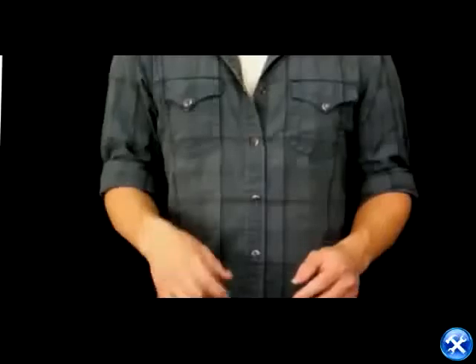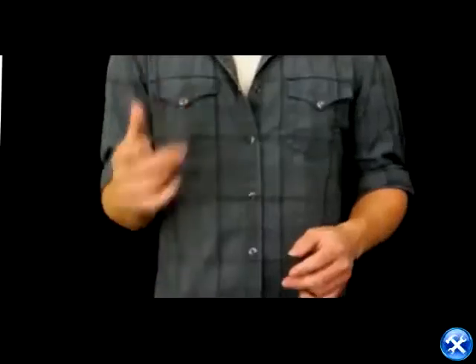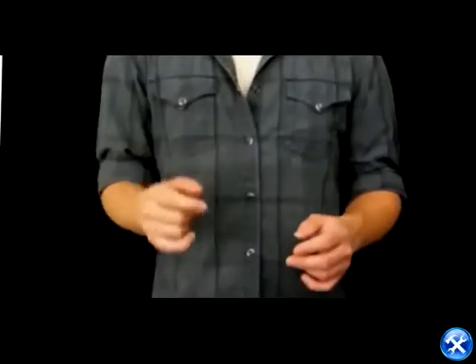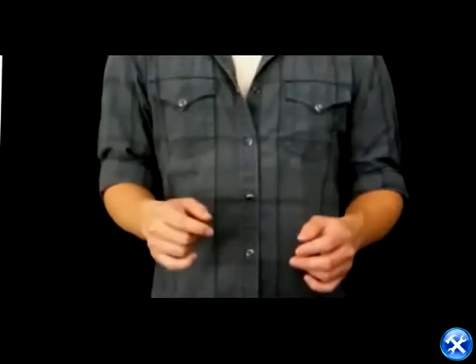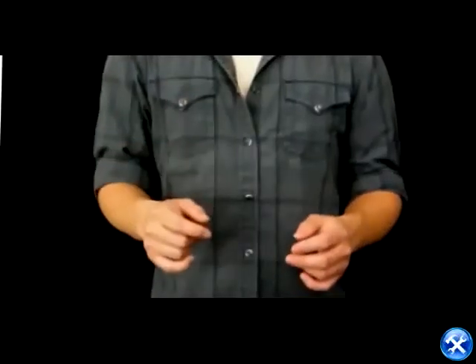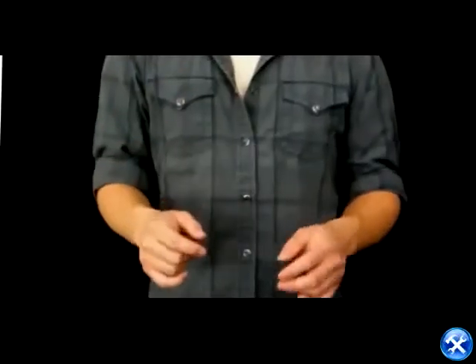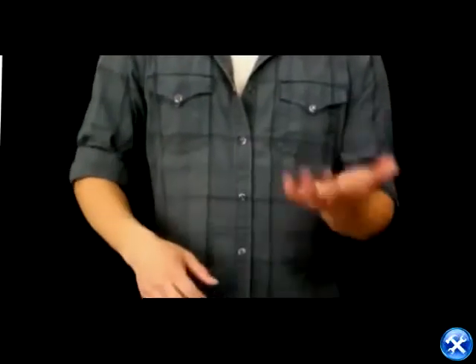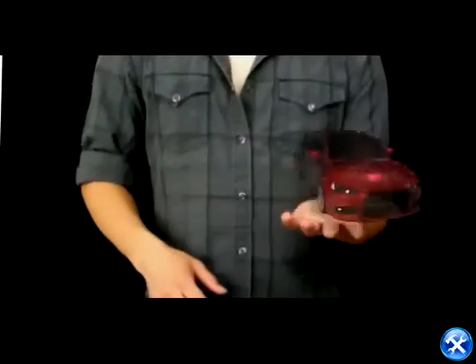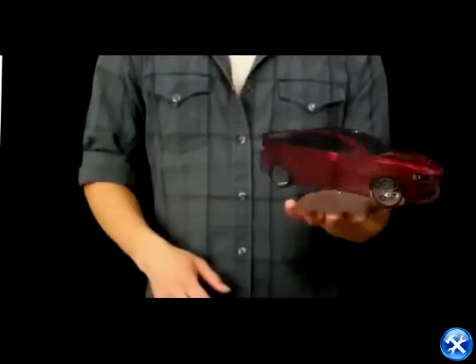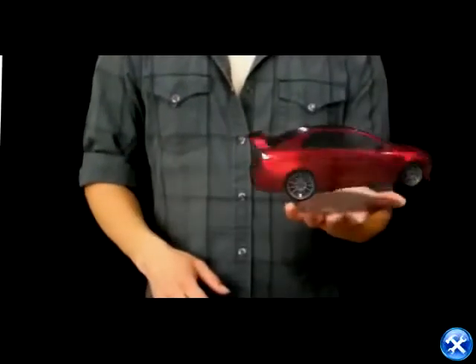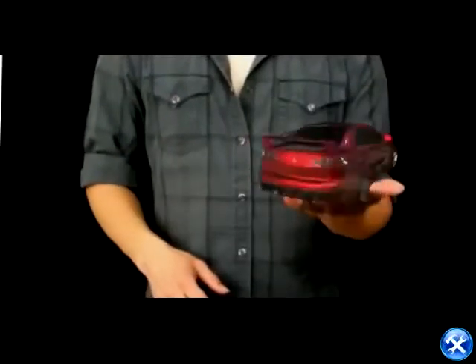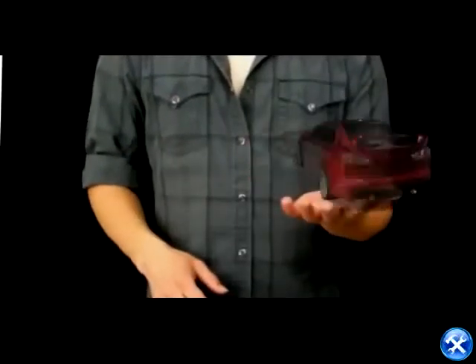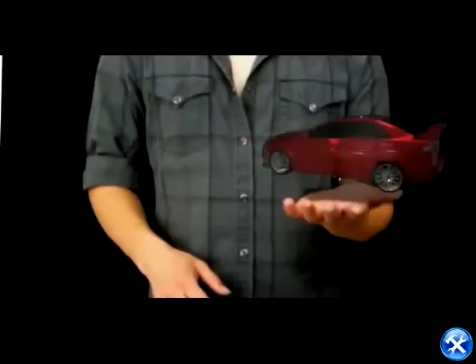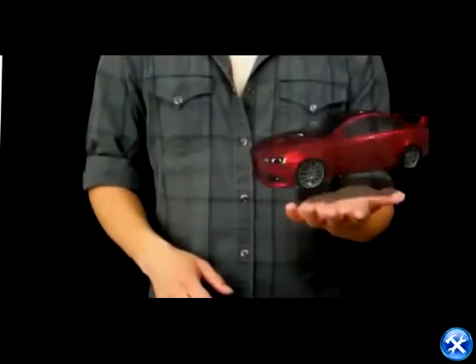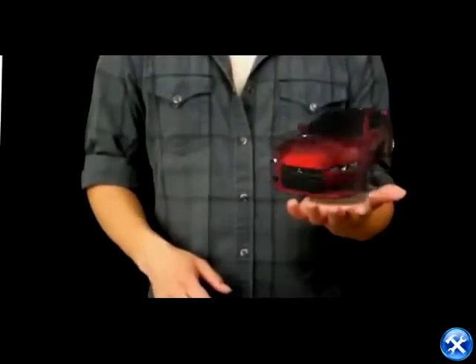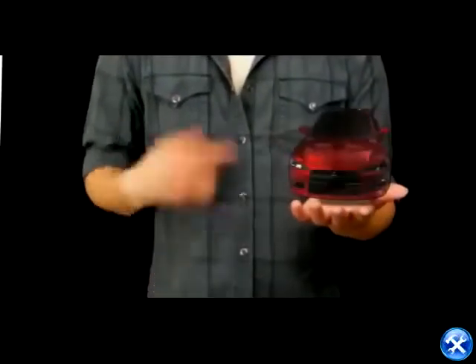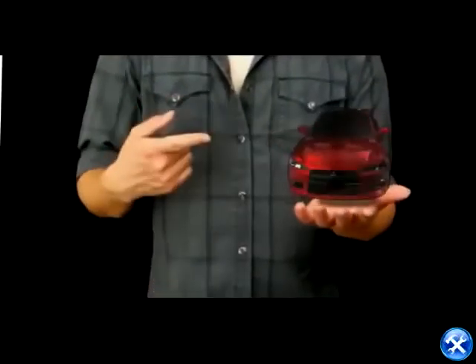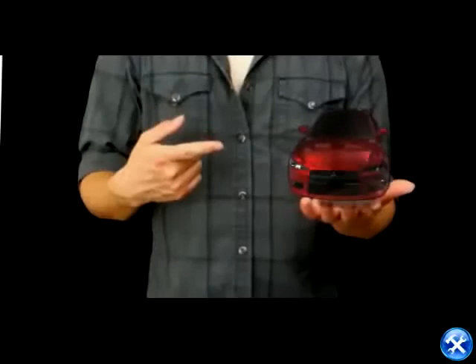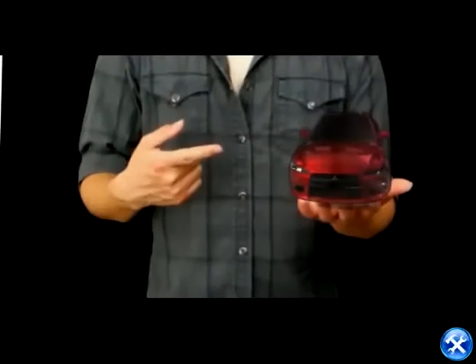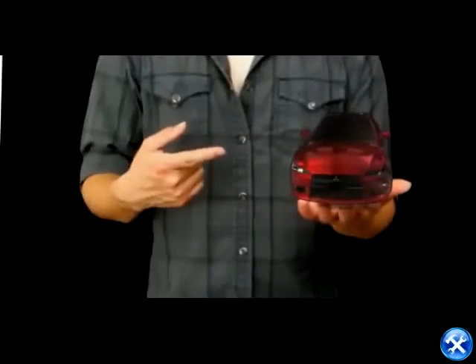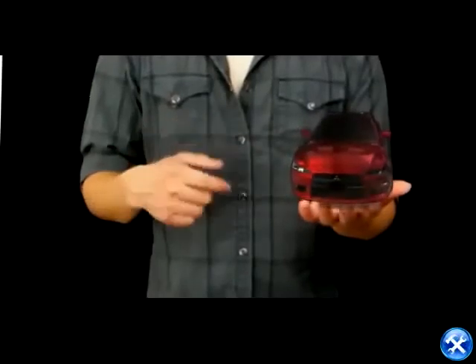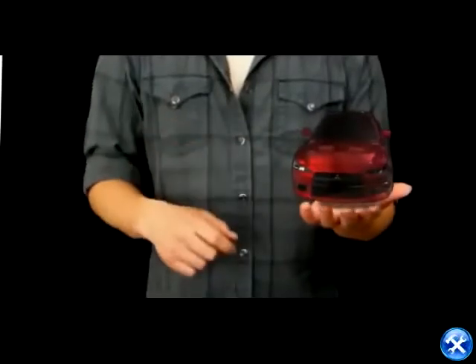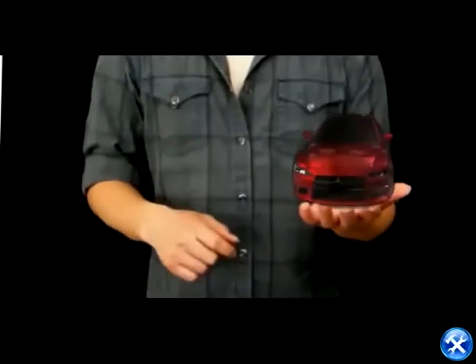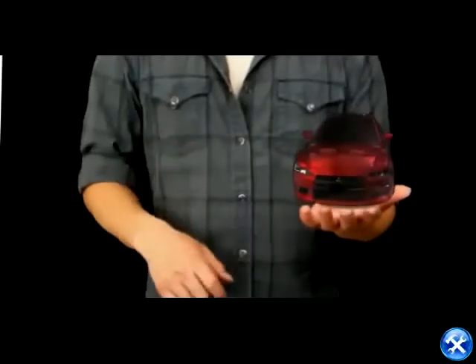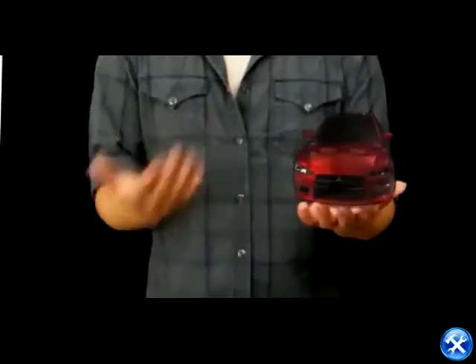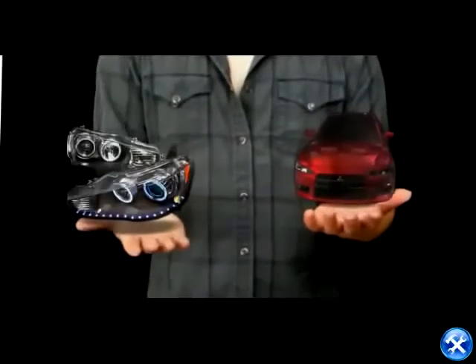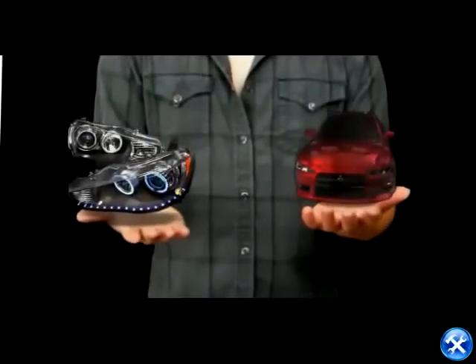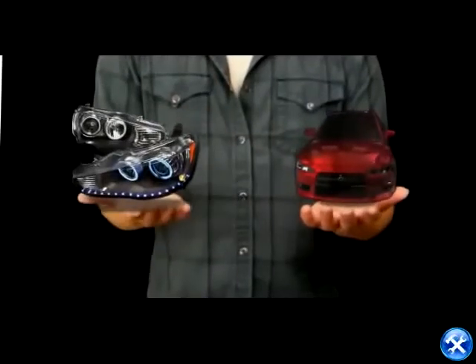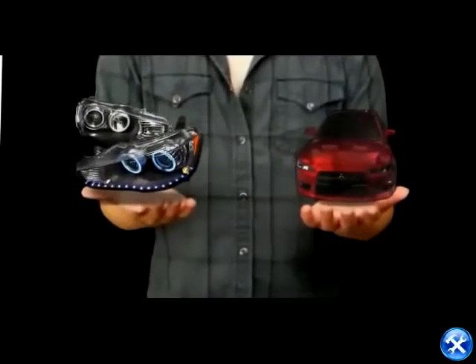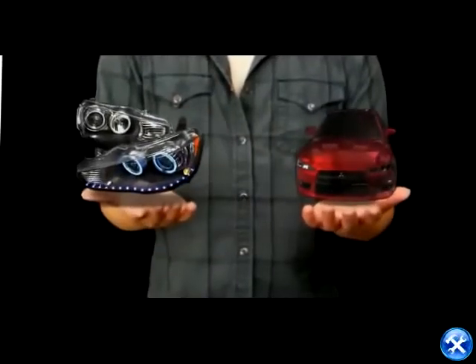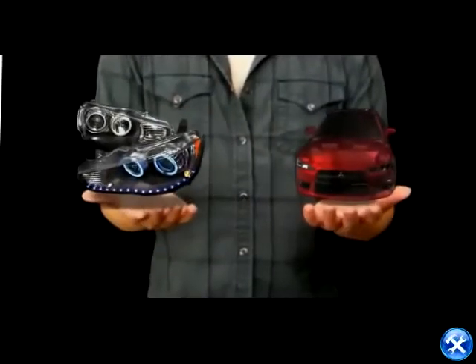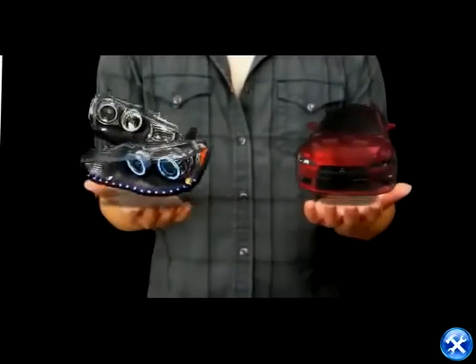Now tell me about your ride. Nice car. Wait, don't like stock headlights? No problem, I'll change them for you. How about these RA style LED projectors?